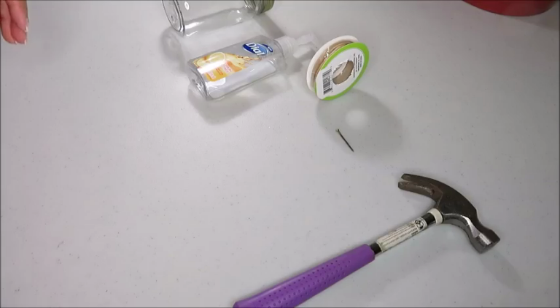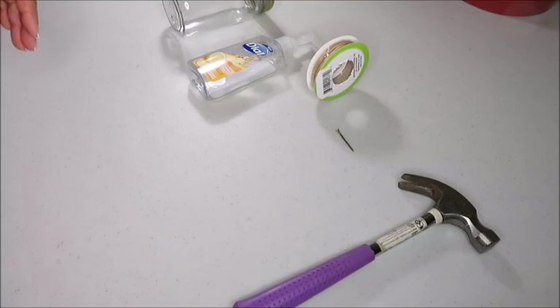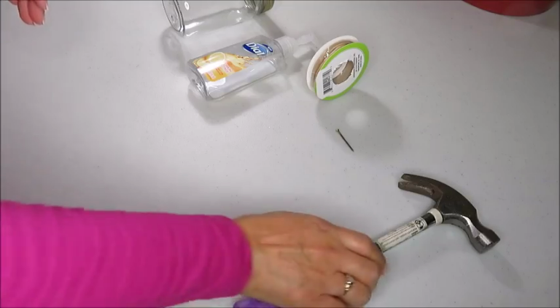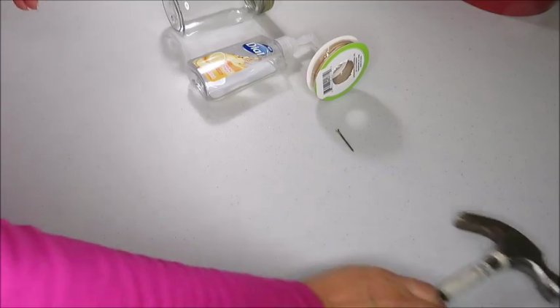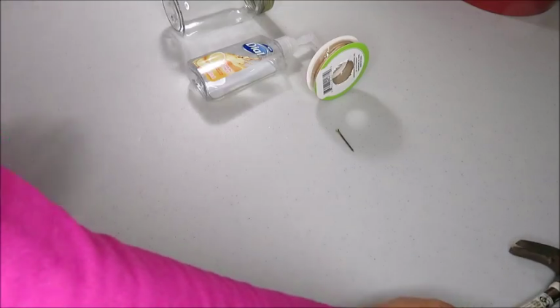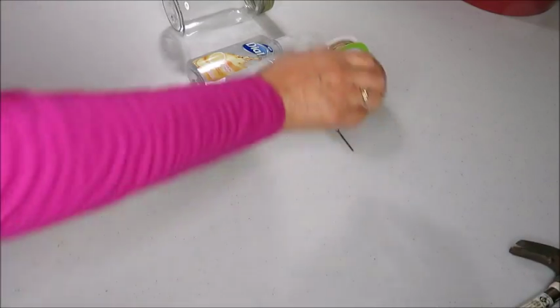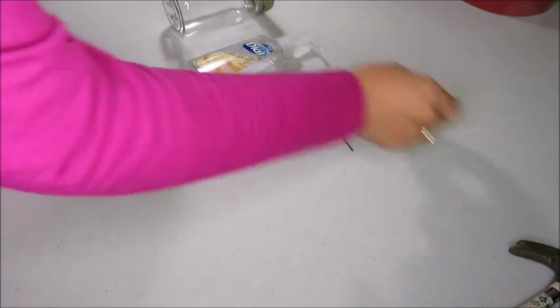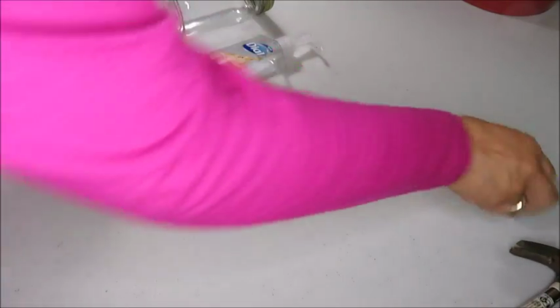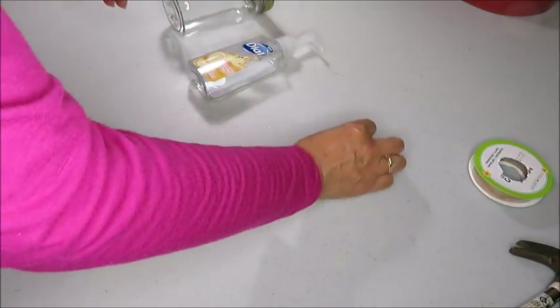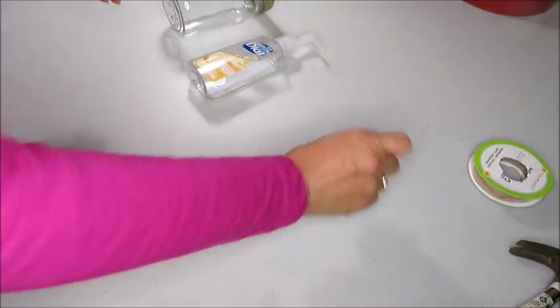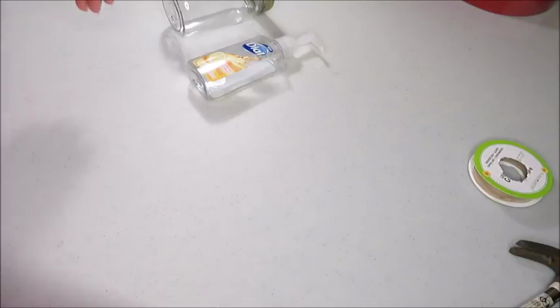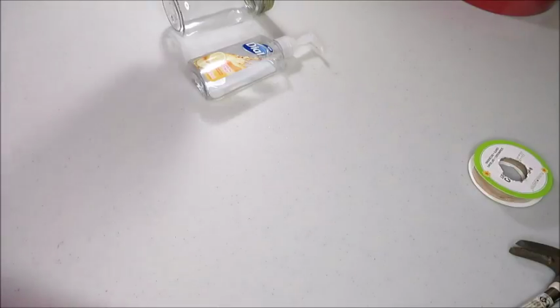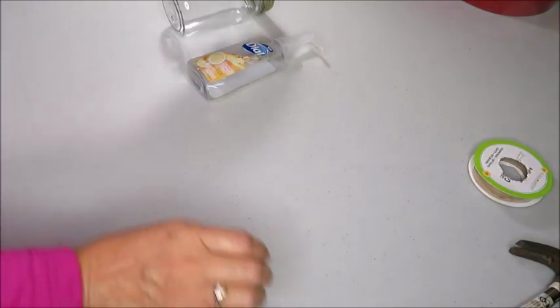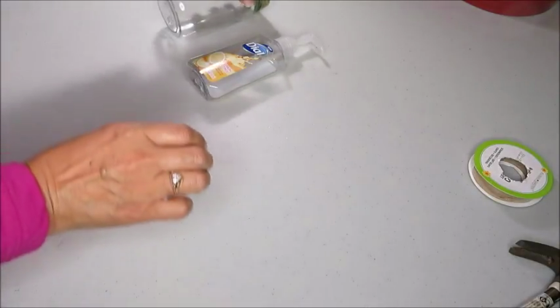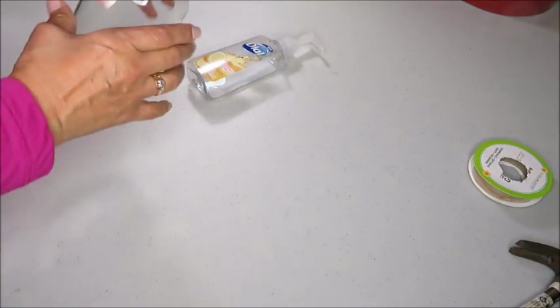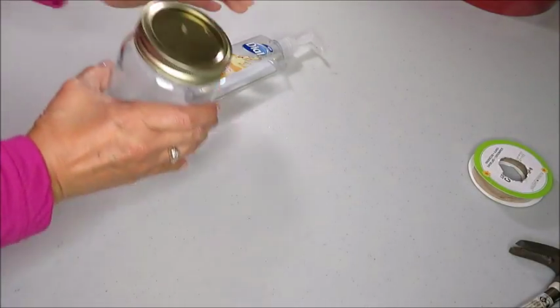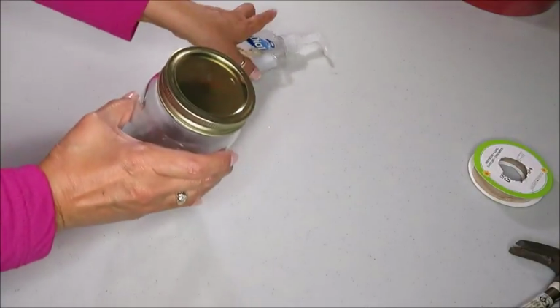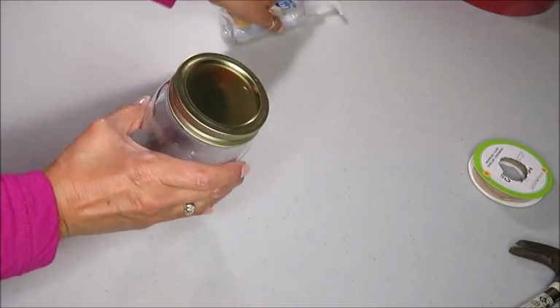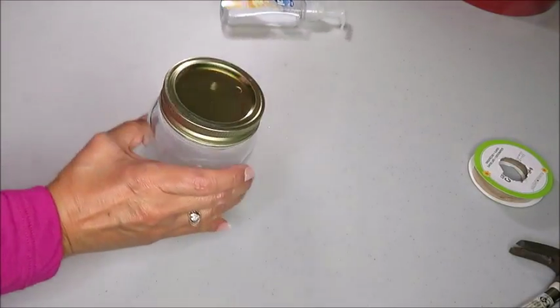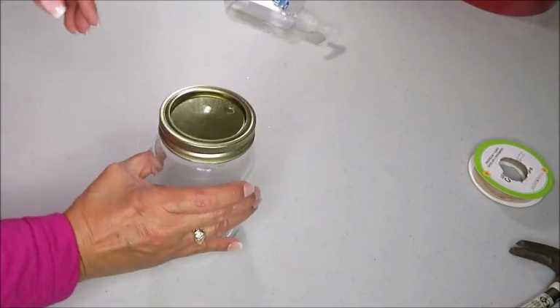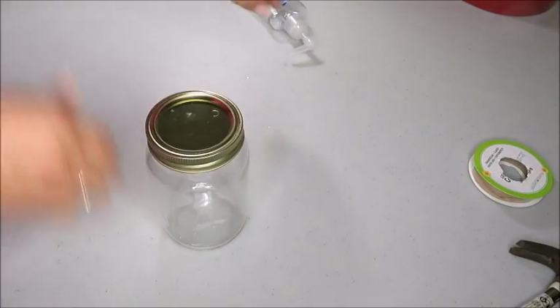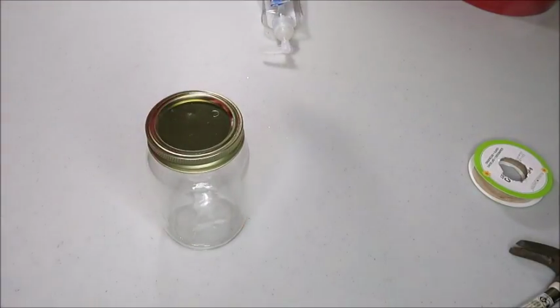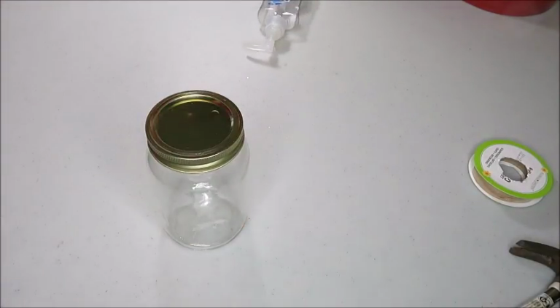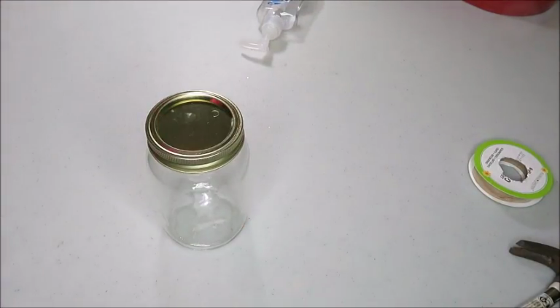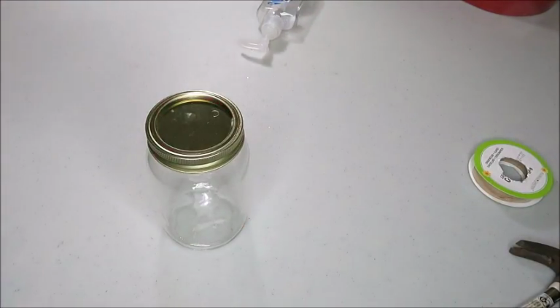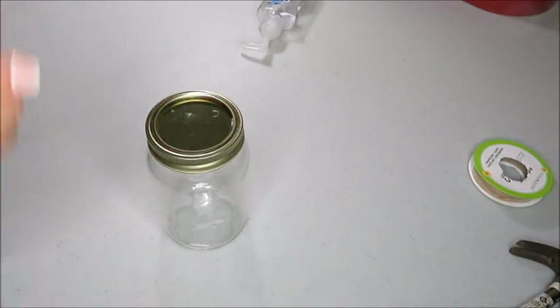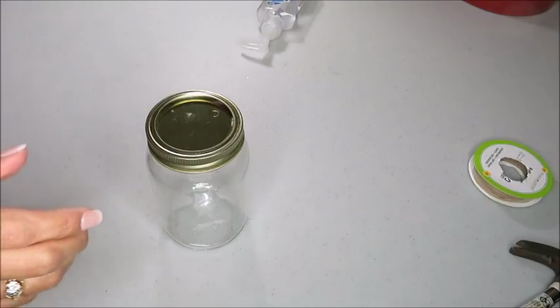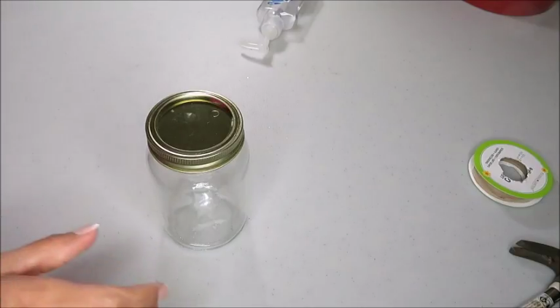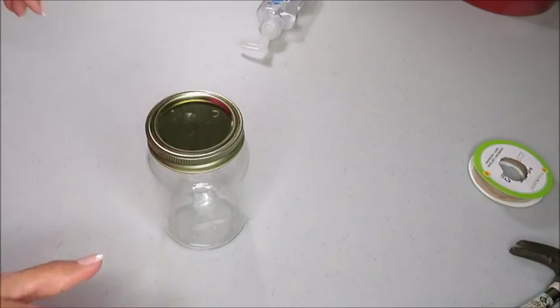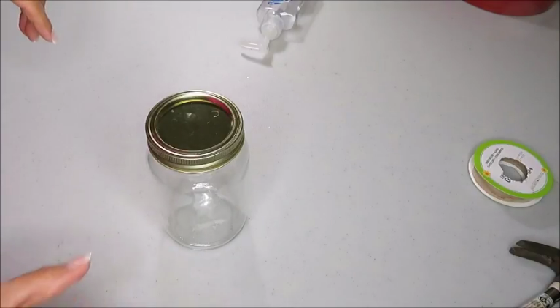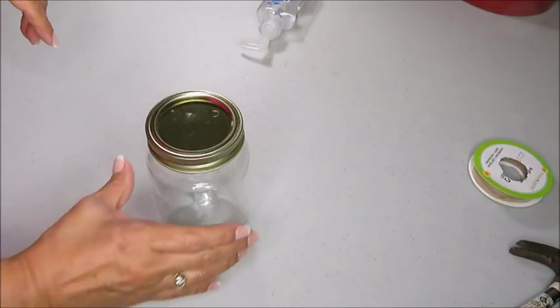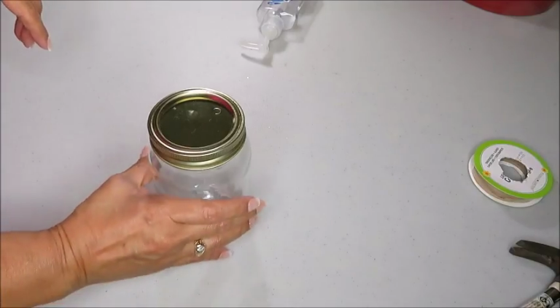I just want to say this is not an original mason jar, but it is like a mason jar and I purchased this at the Dollar Tree. I'm sure that you've seen them before.